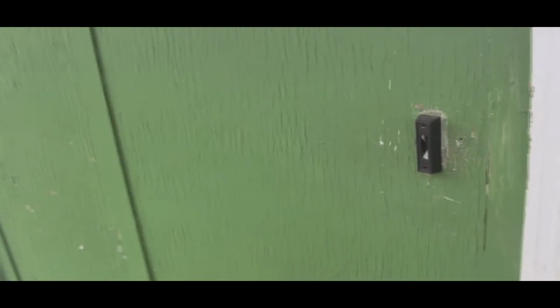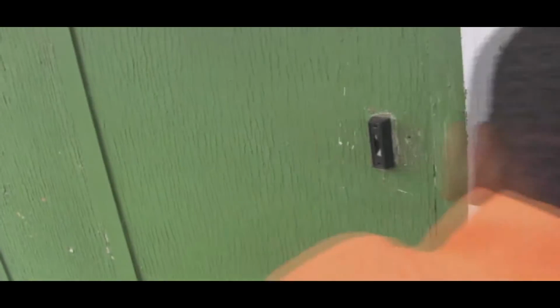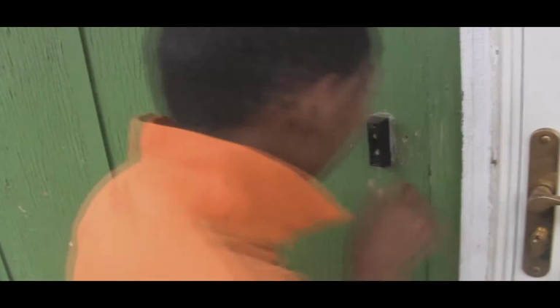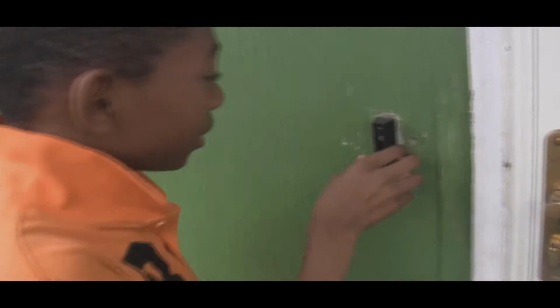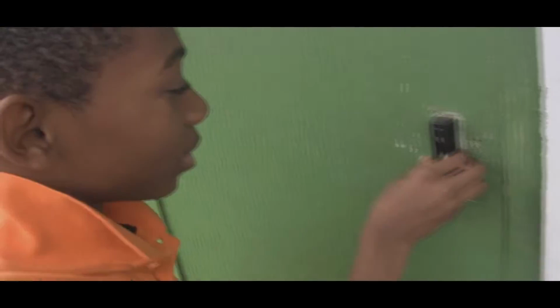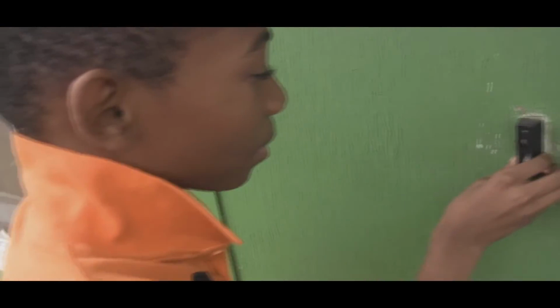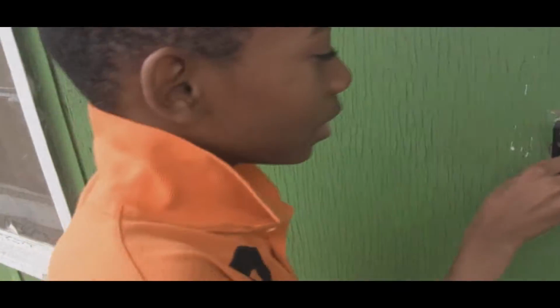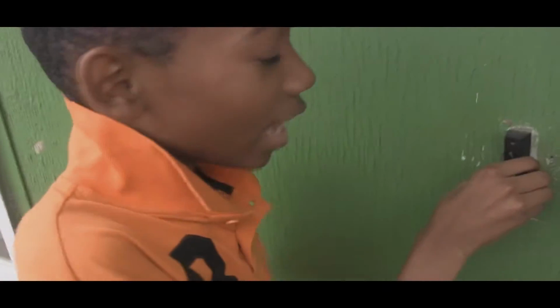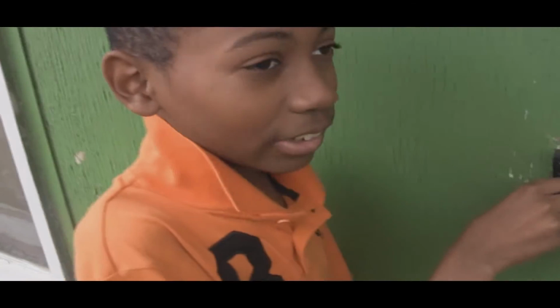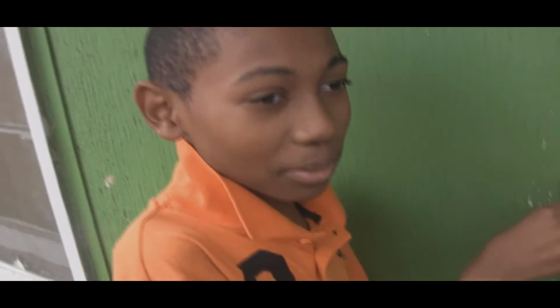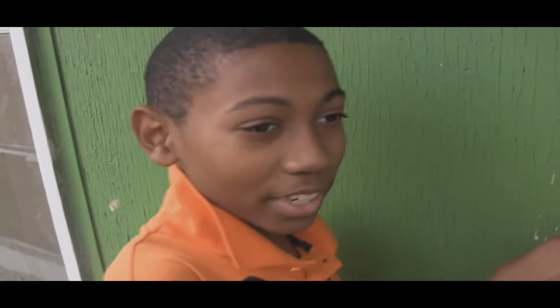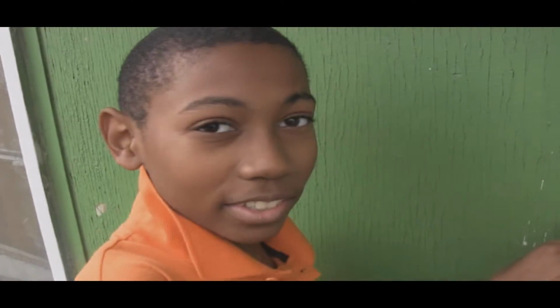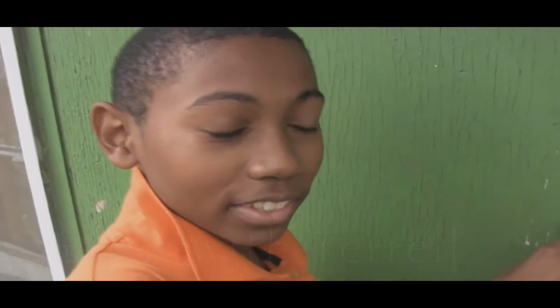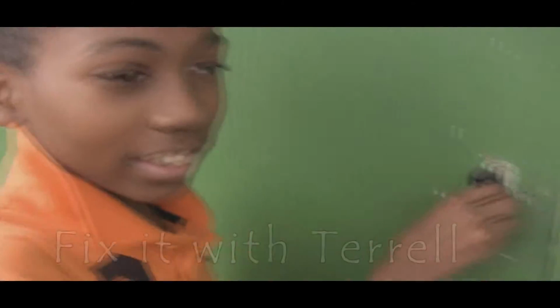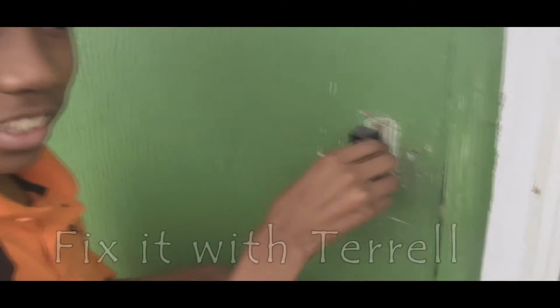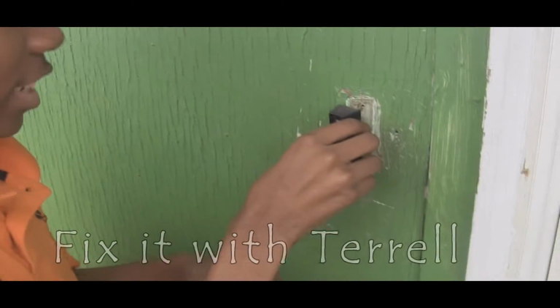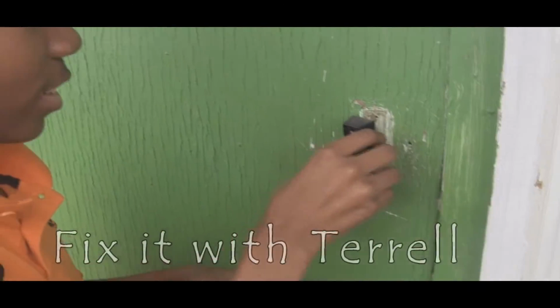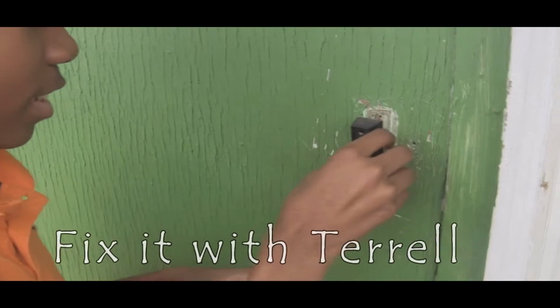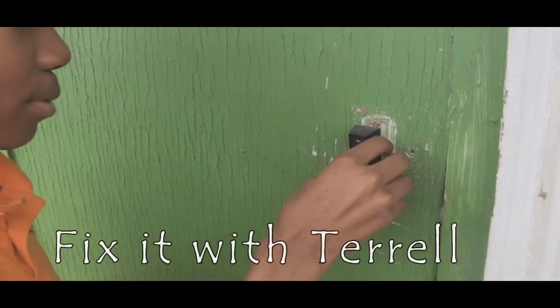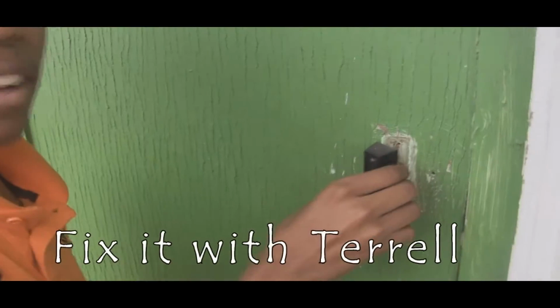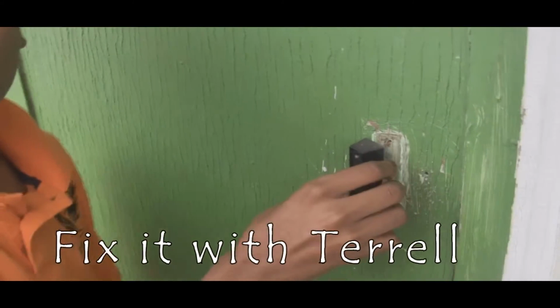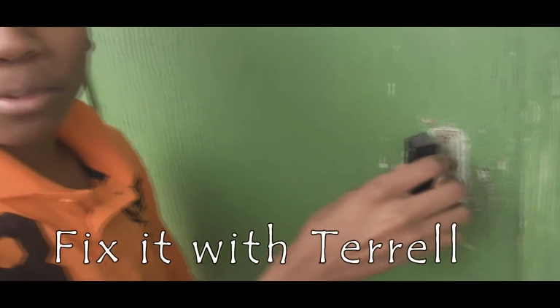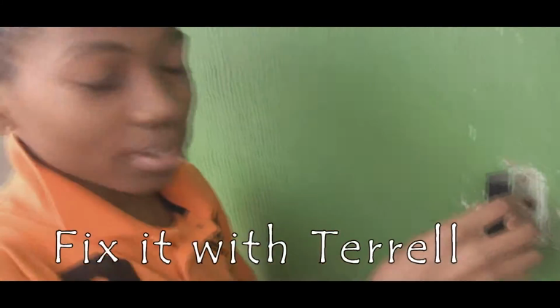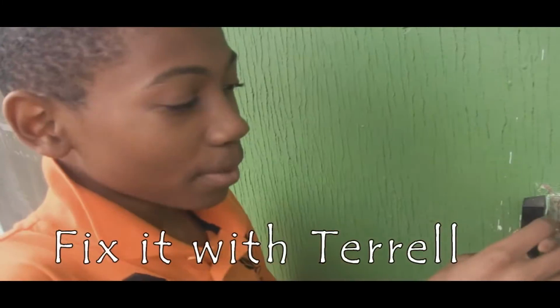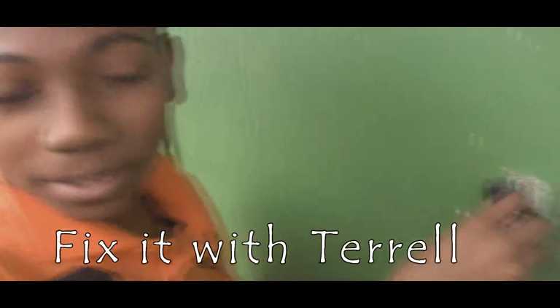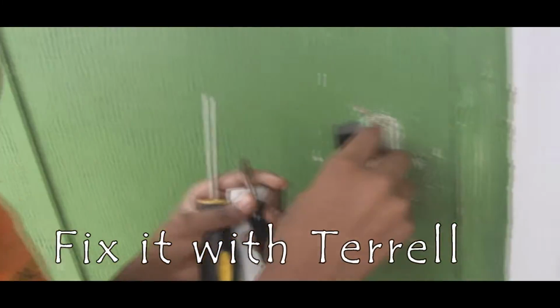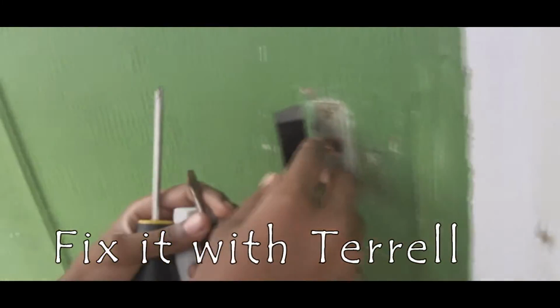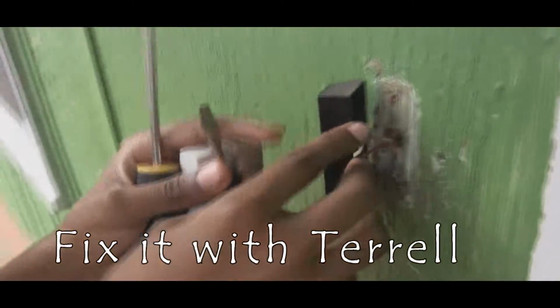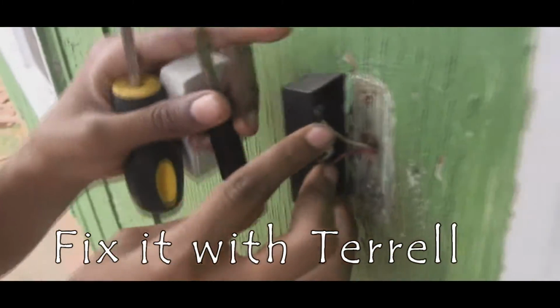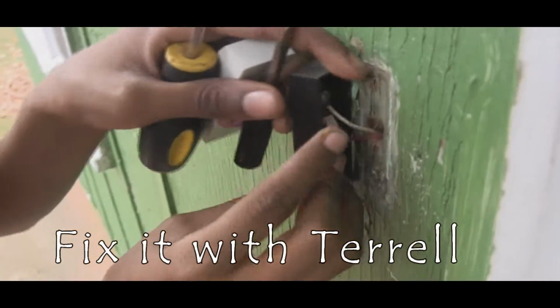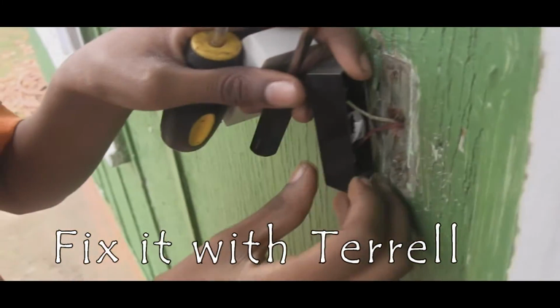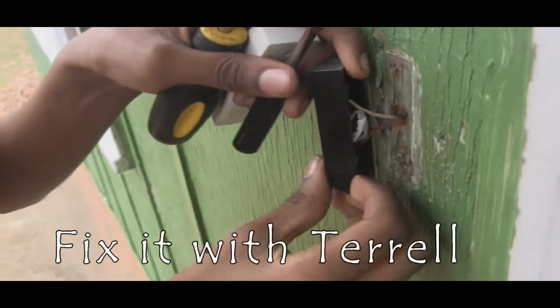Now while we're pulling this door barrel out, you pull it out slowly. And if you don't have a lot of room, just flip it on the other side, like so.